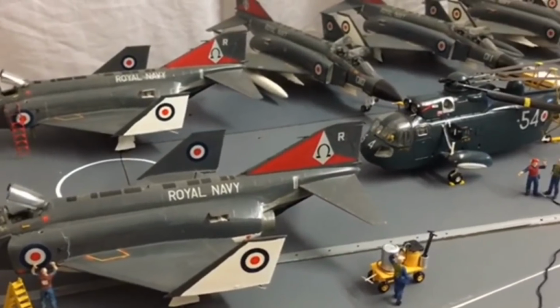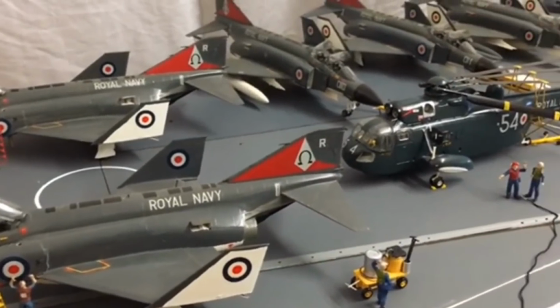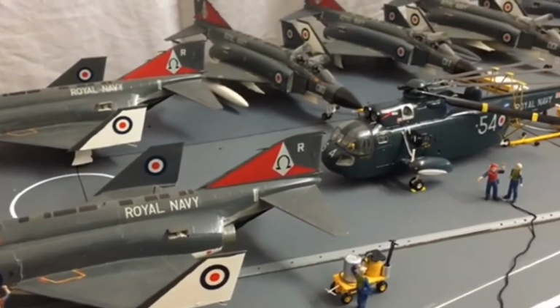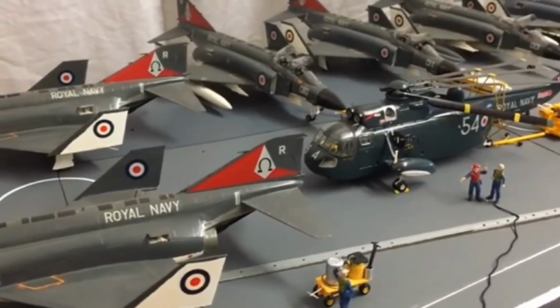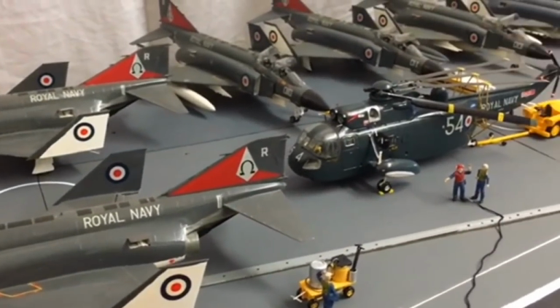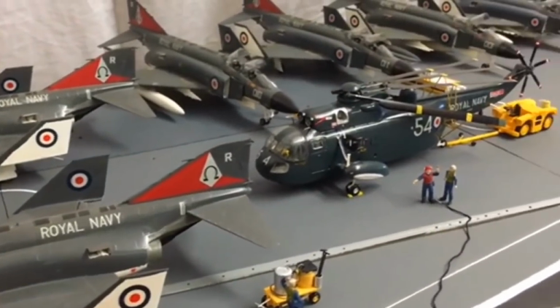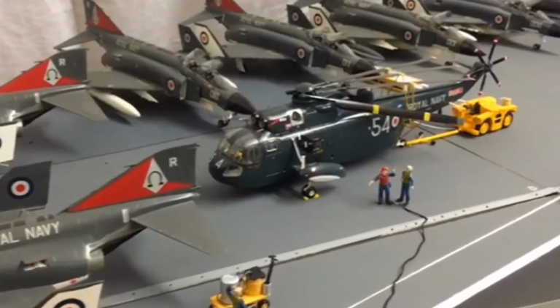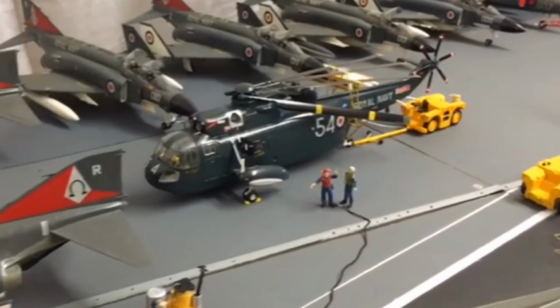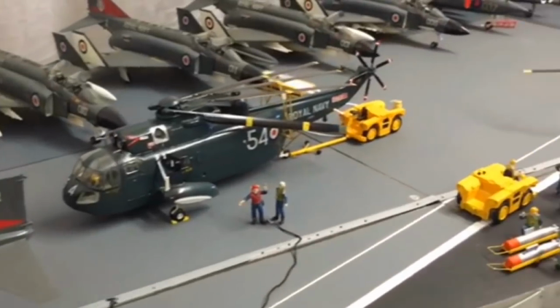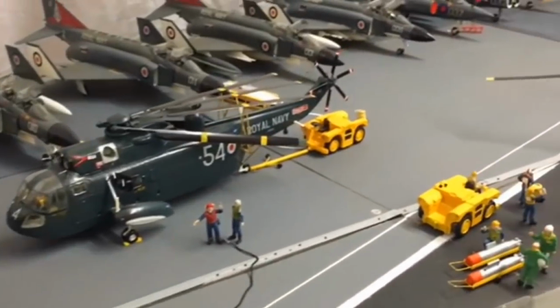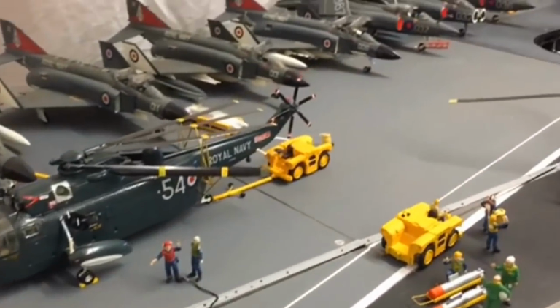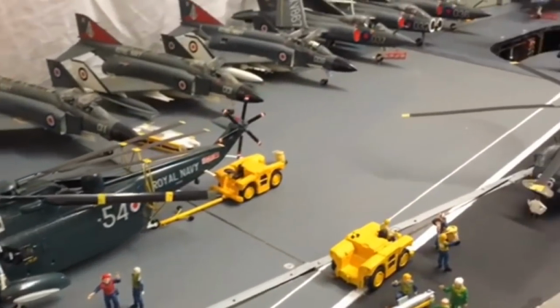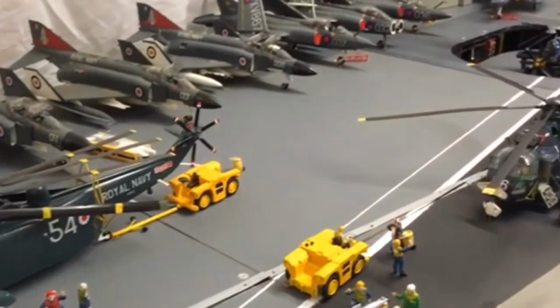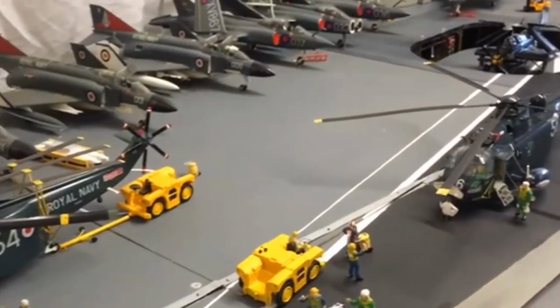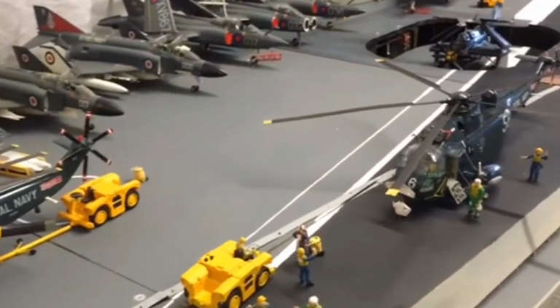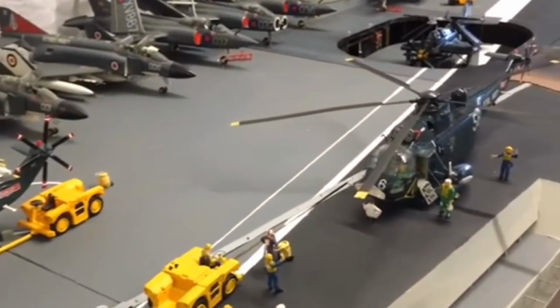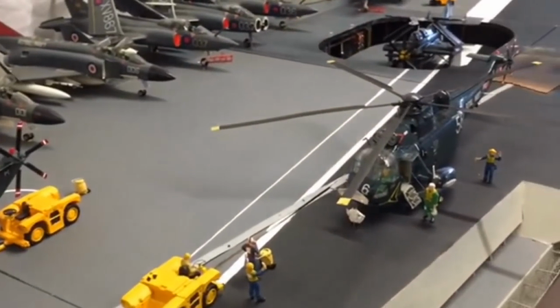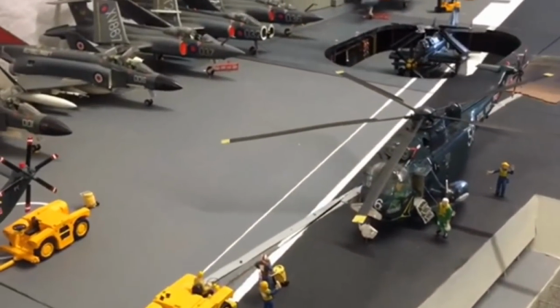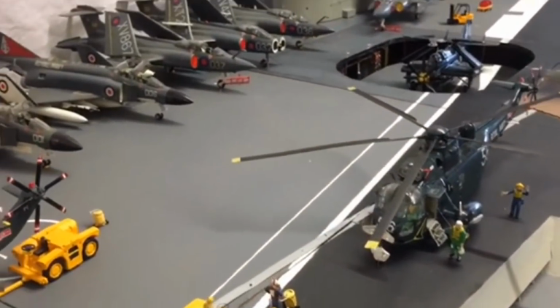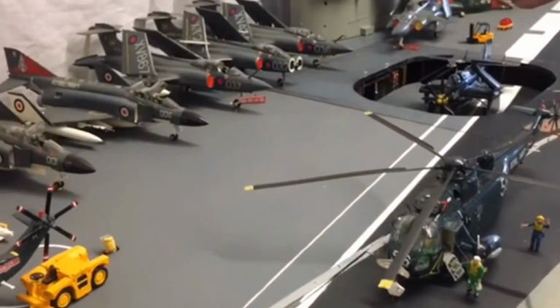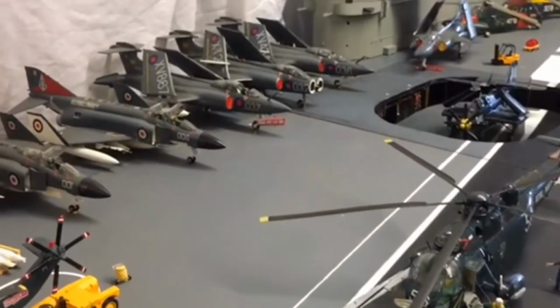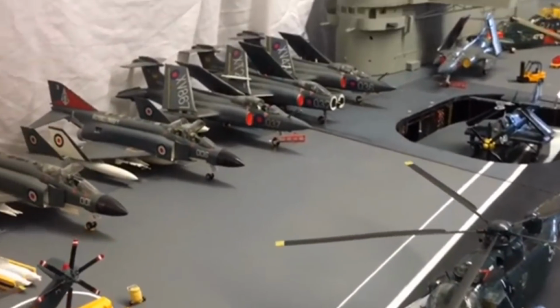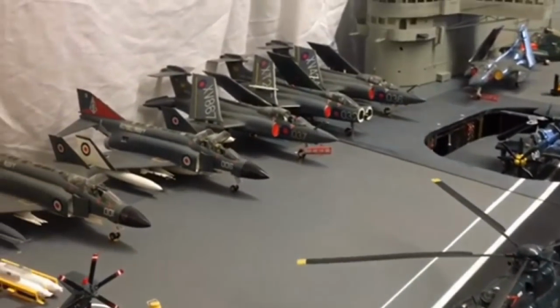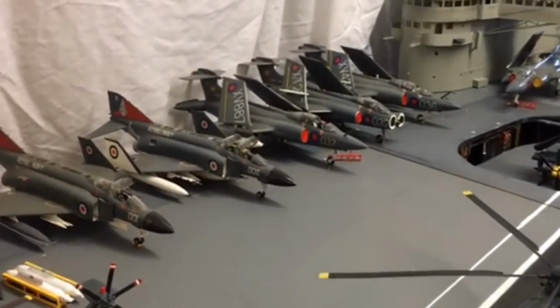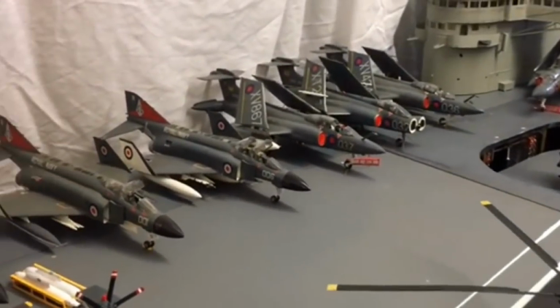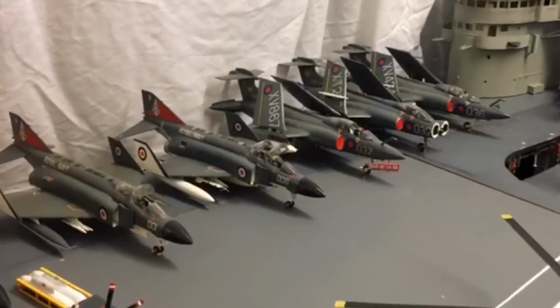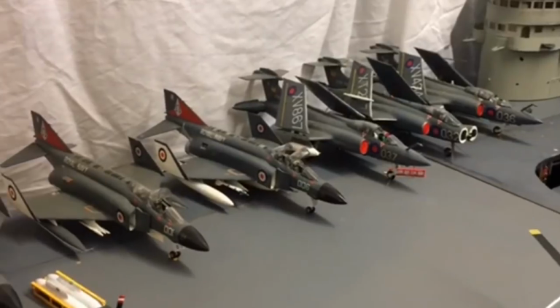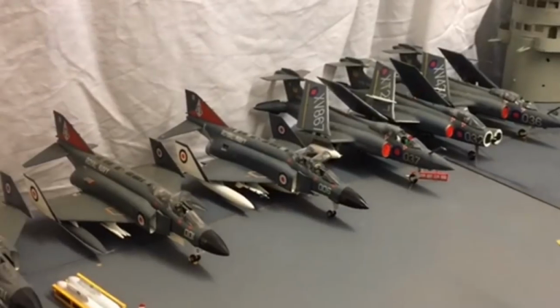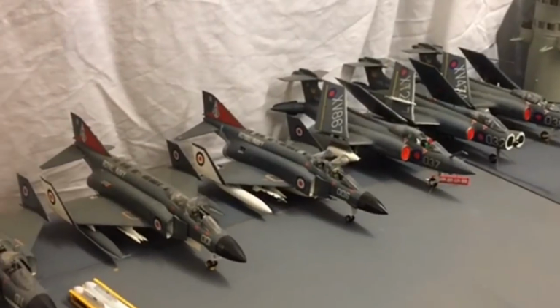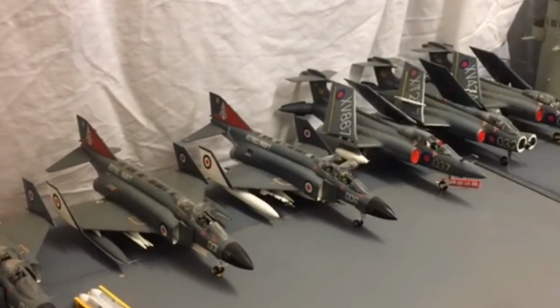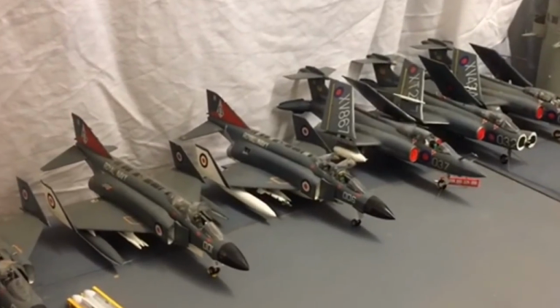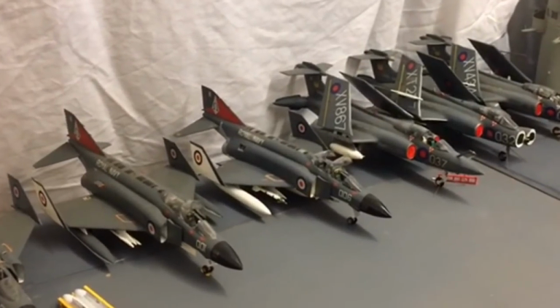Then we have the Buccaneers, also painted grey. These were the strike aircraft and she carried about 14 of these.